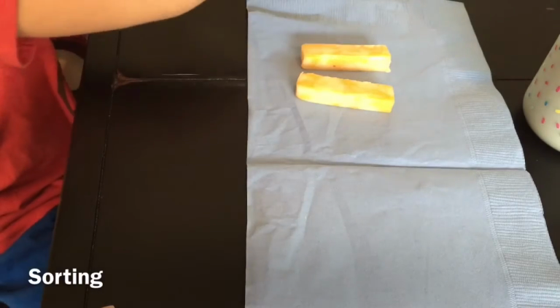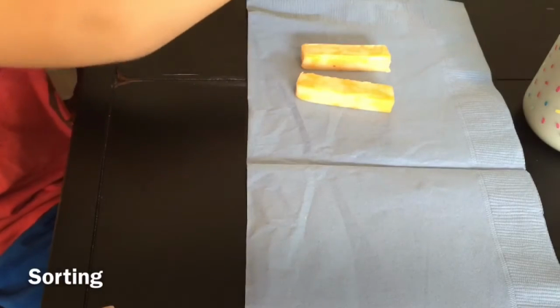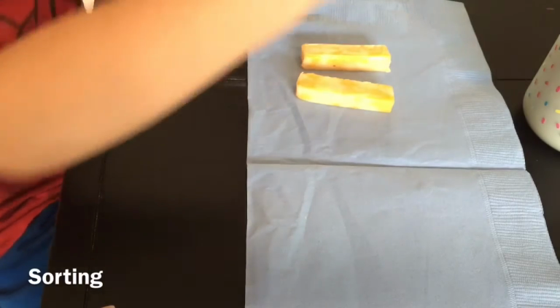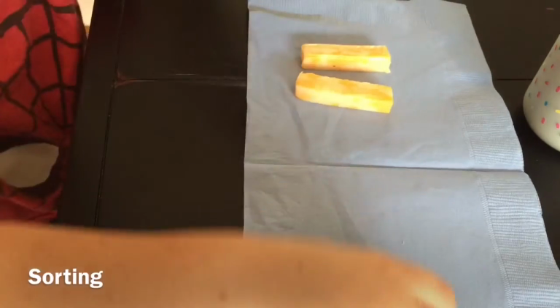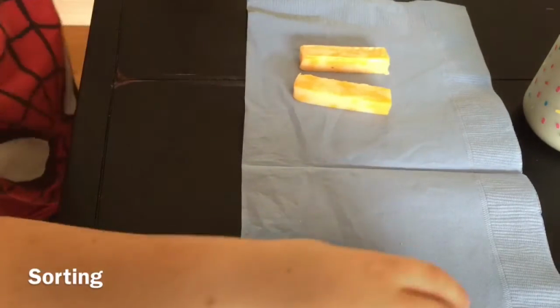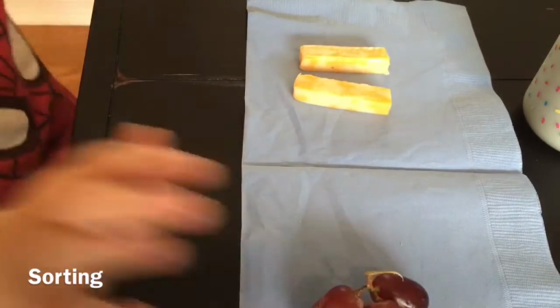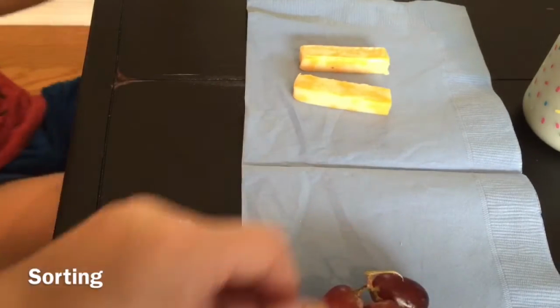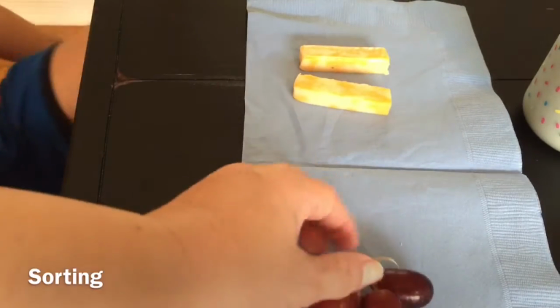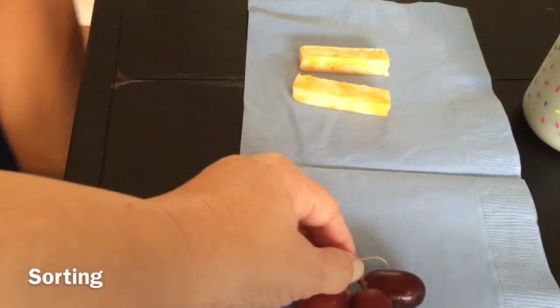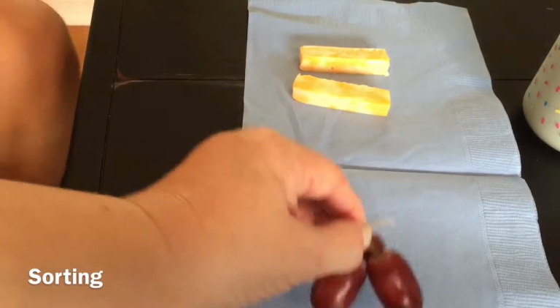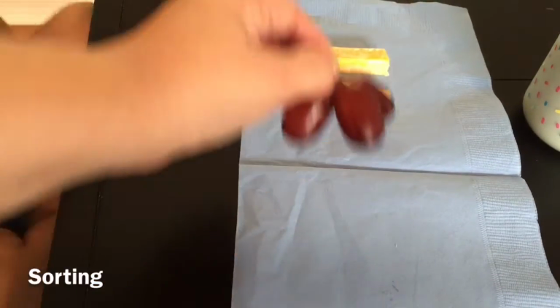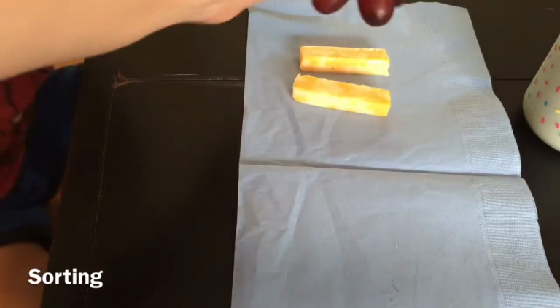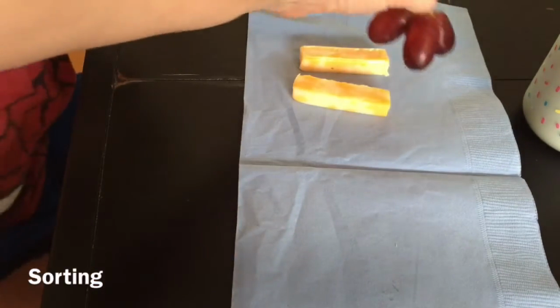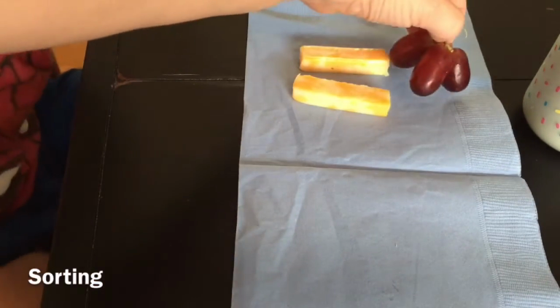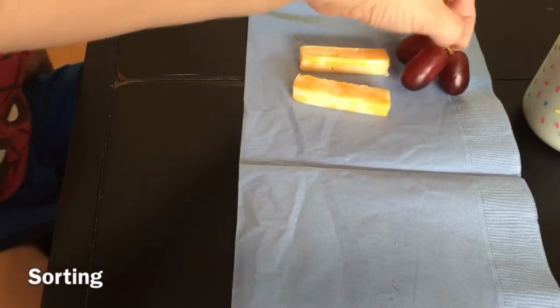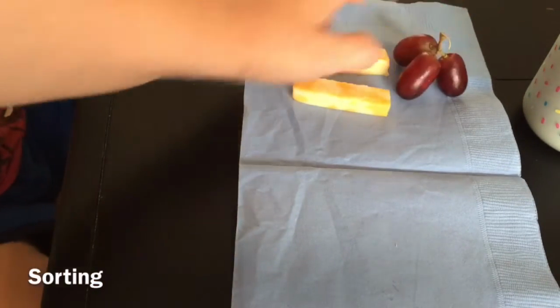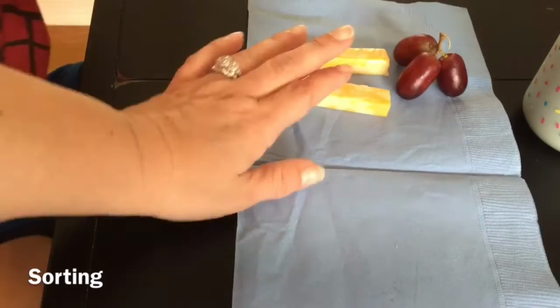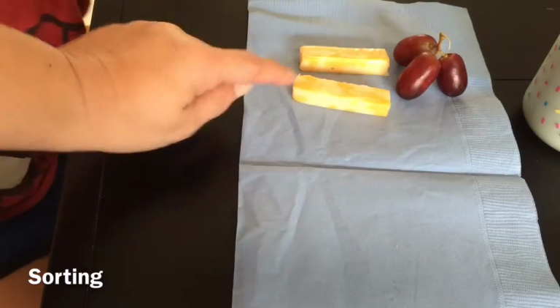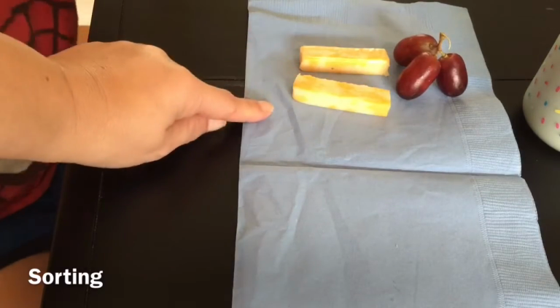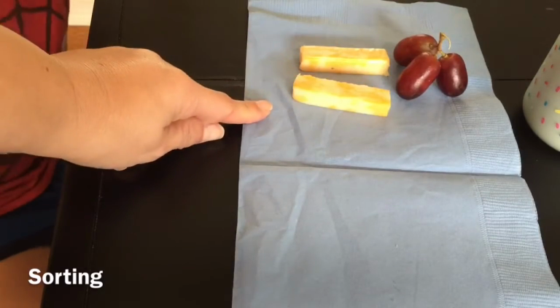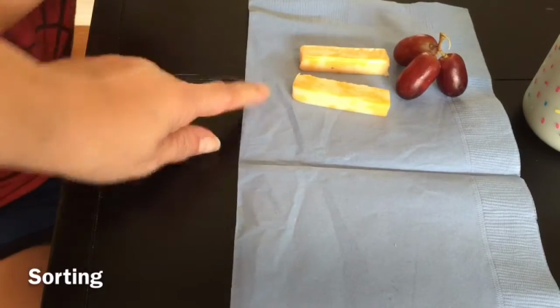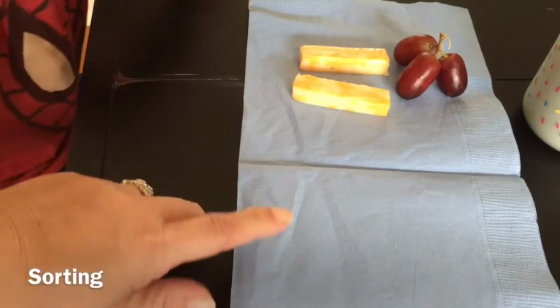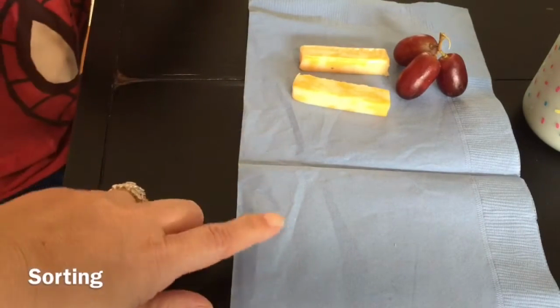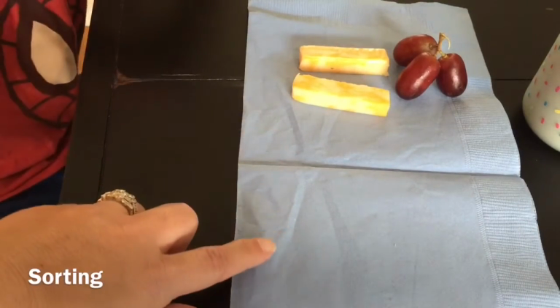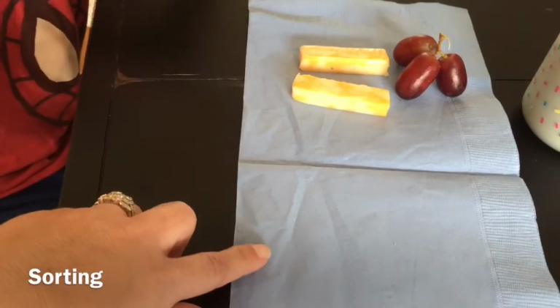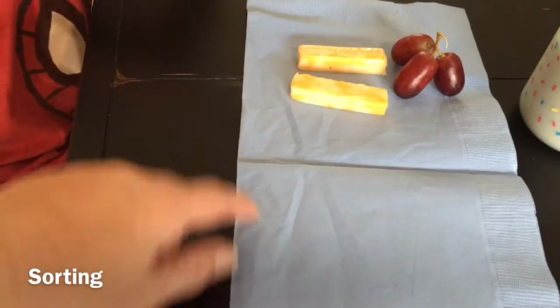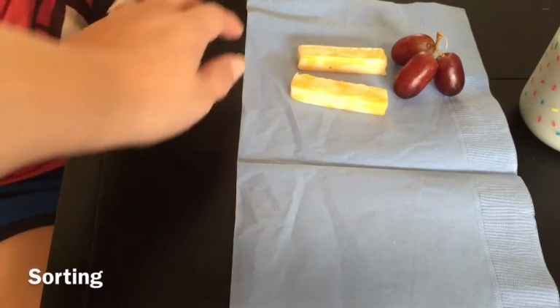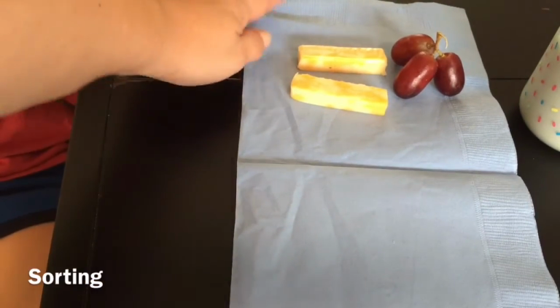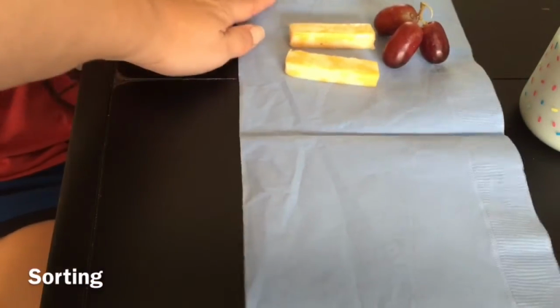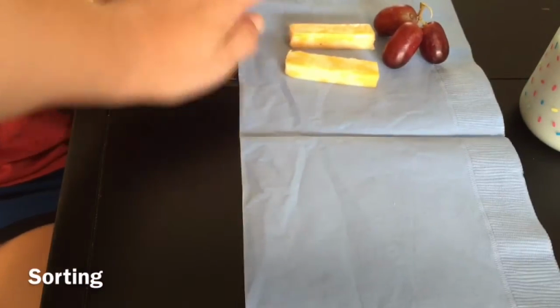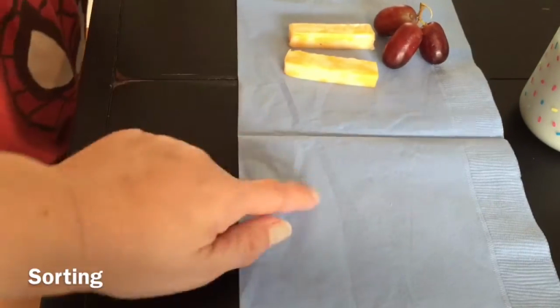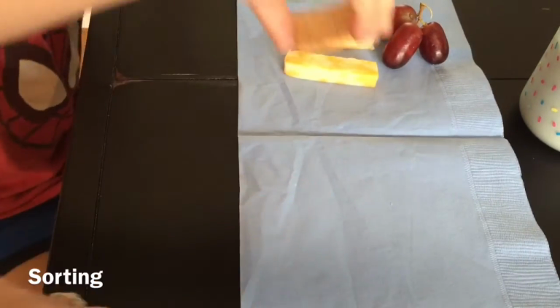And these two. But they need to be in one group. We're sorting all the things that go inside the refrigerator and all the things that go inside the pantry.